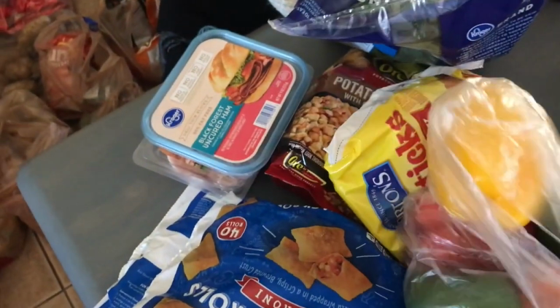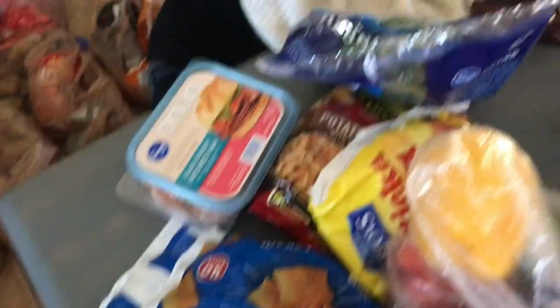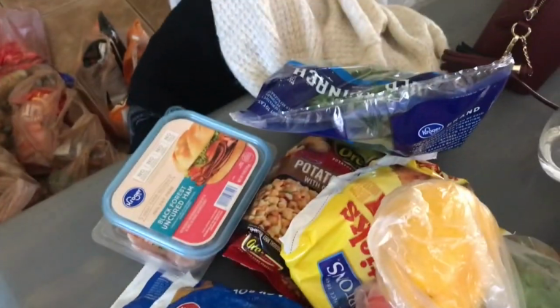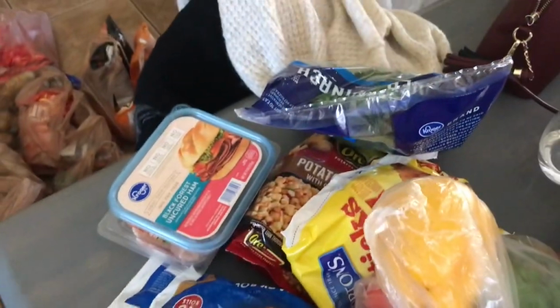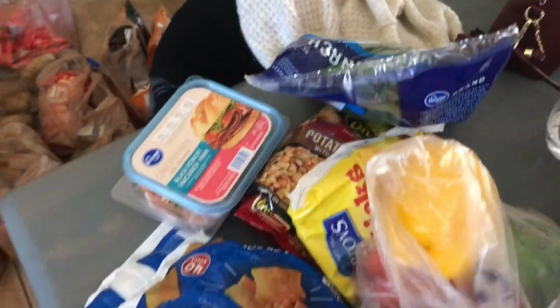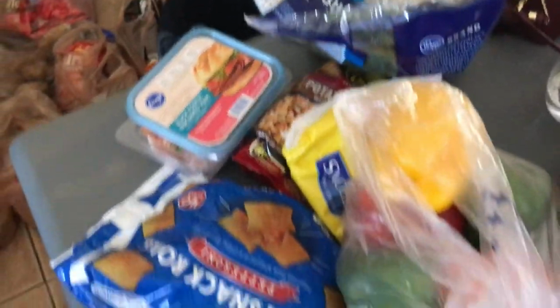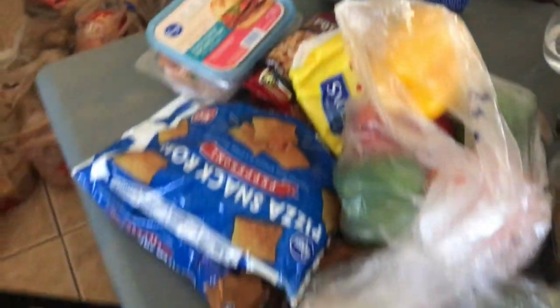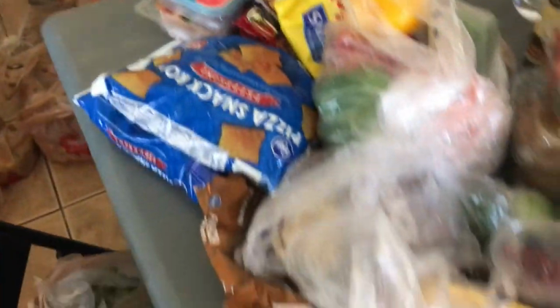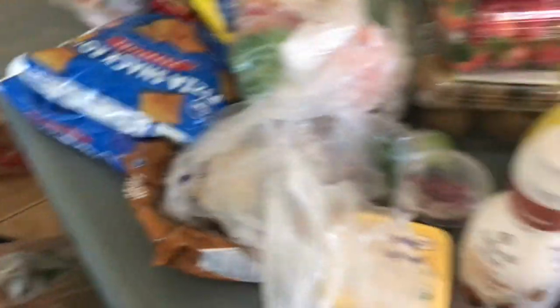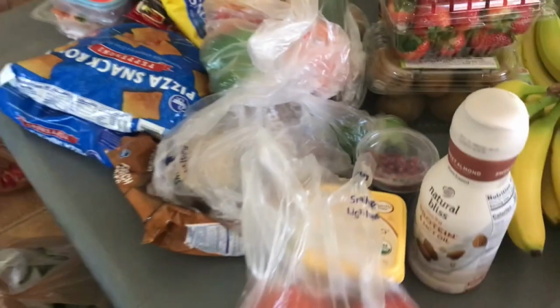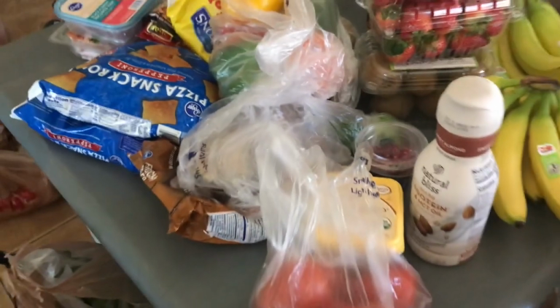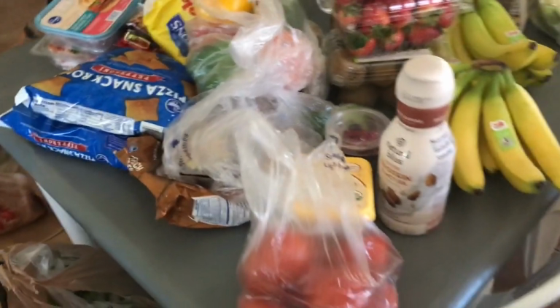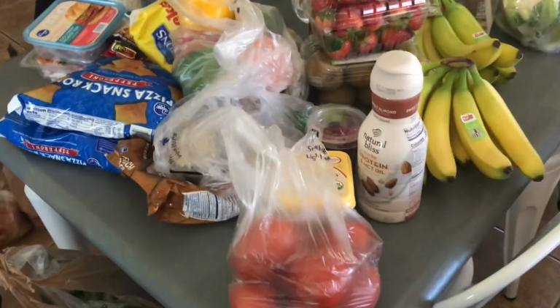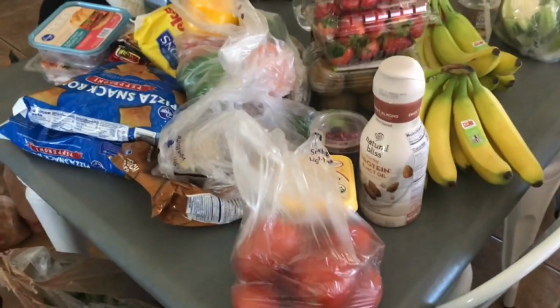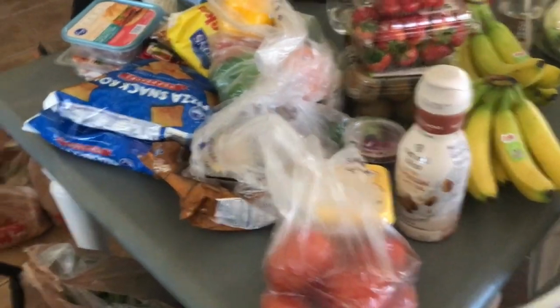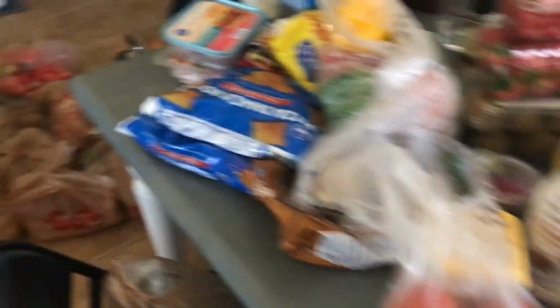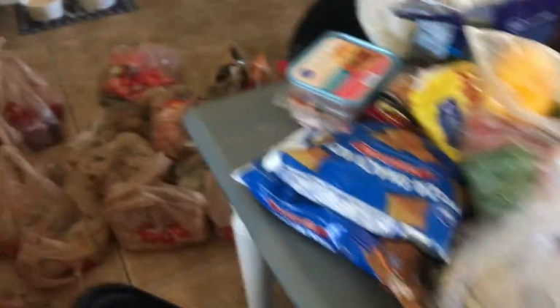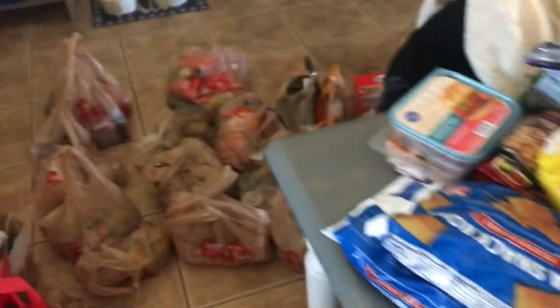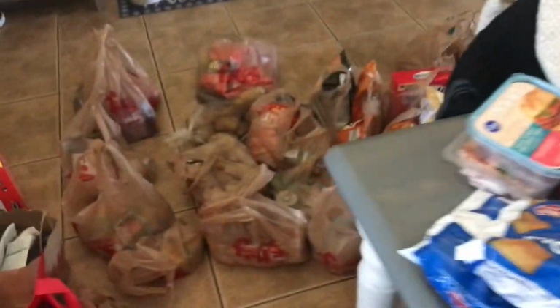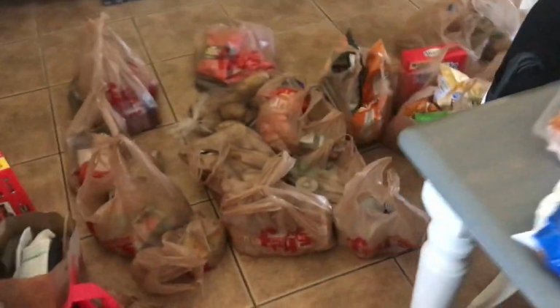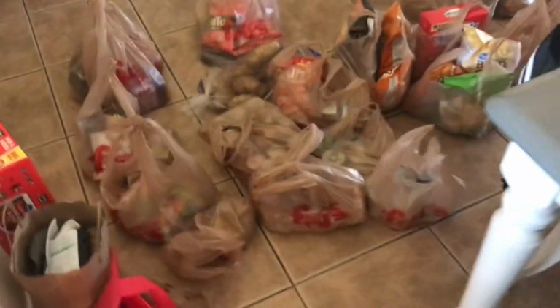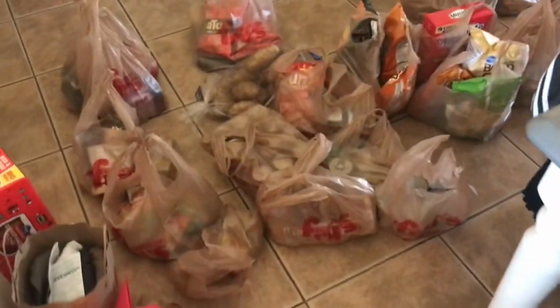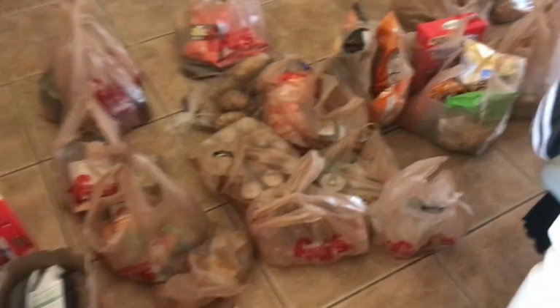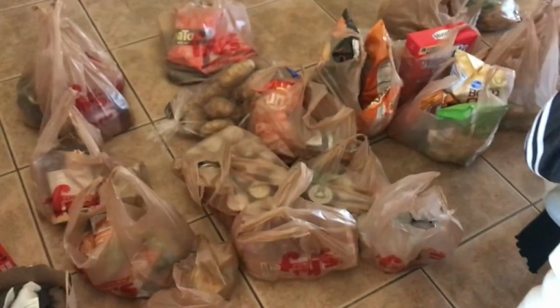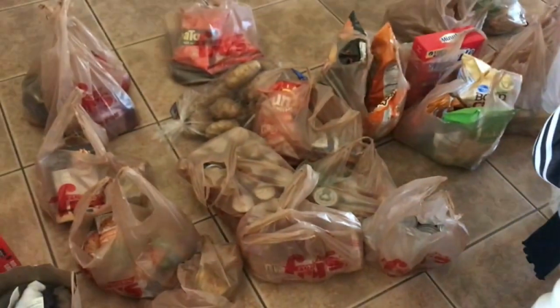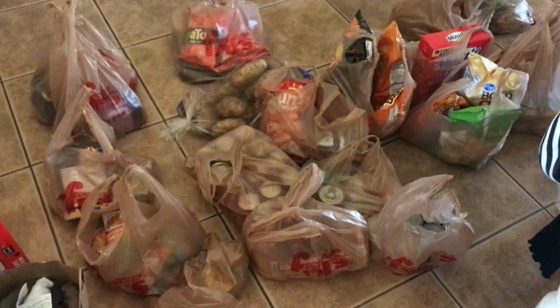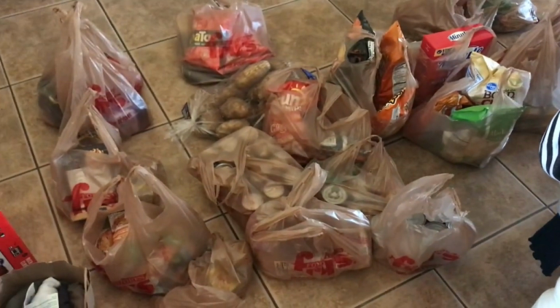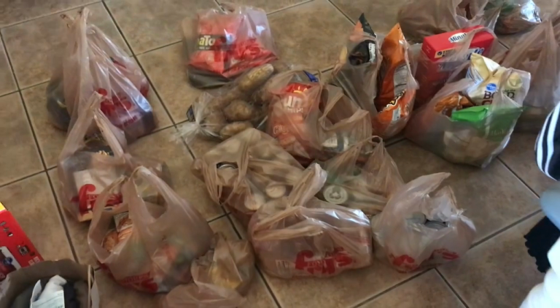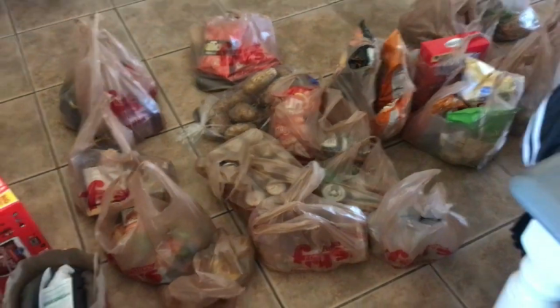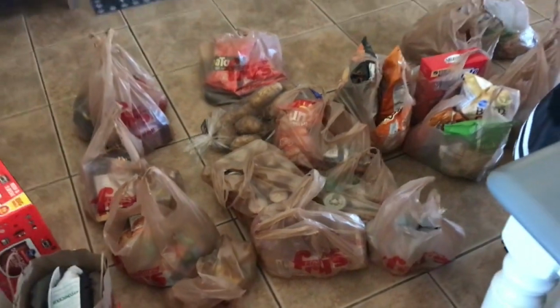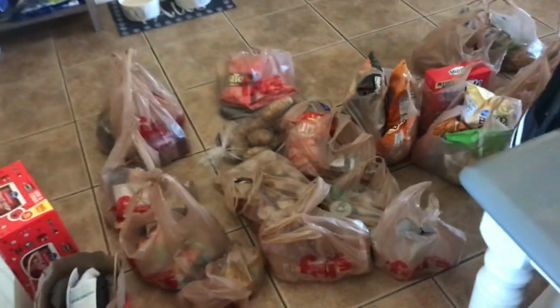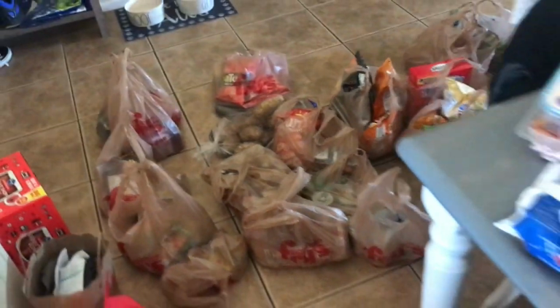Not all of this is for me. Usually the produce and vegan portion is mine, and then the other food is my husband's and my sister's.